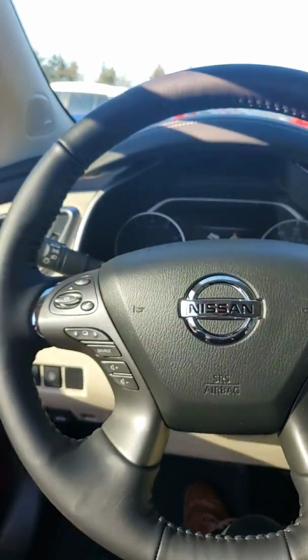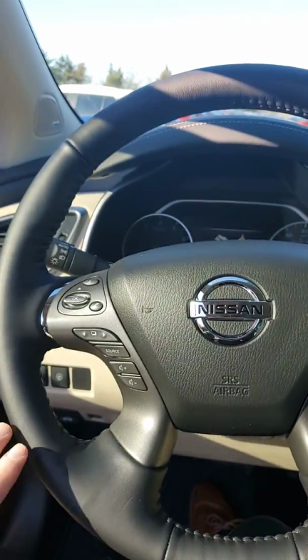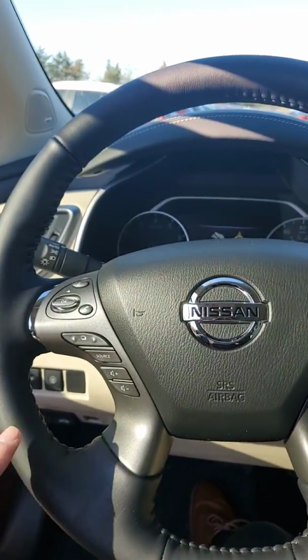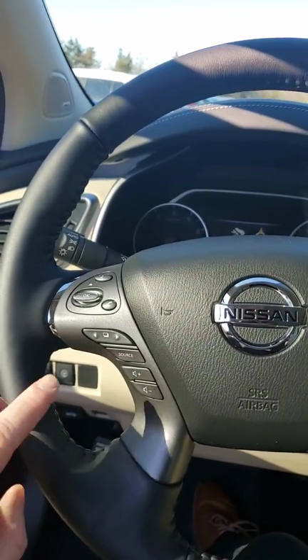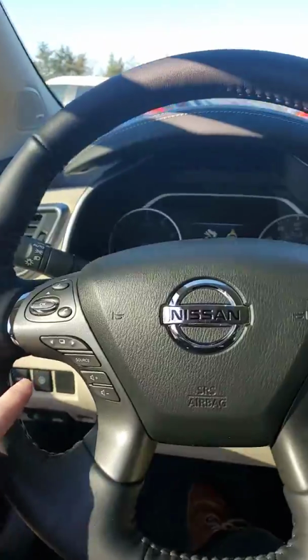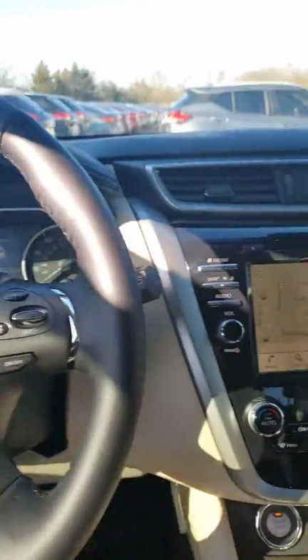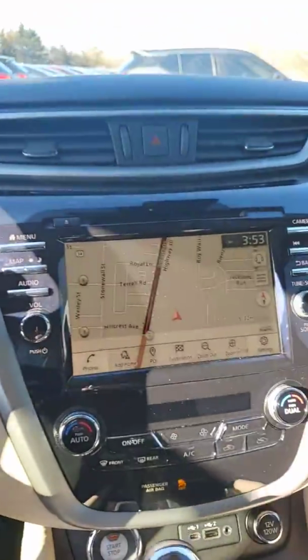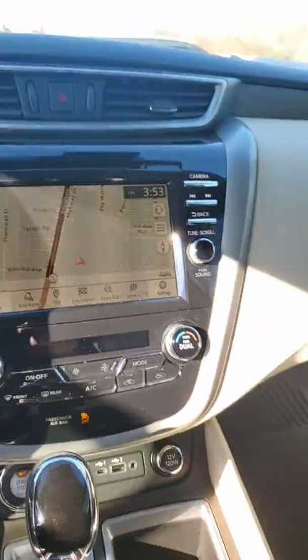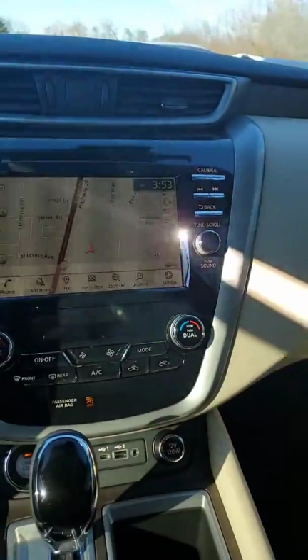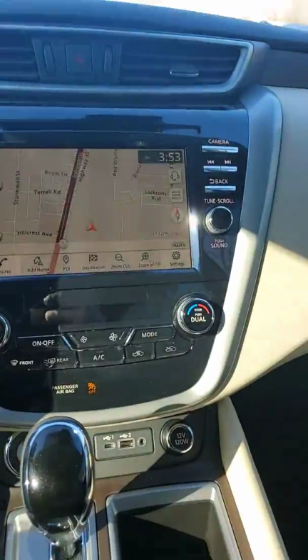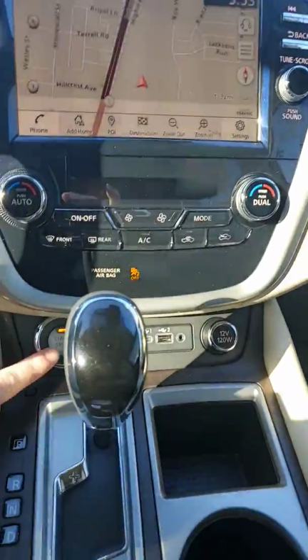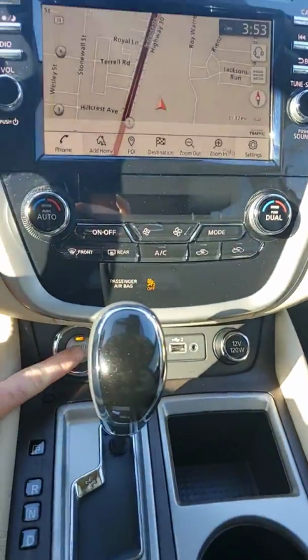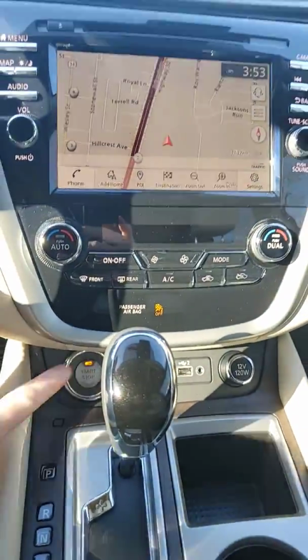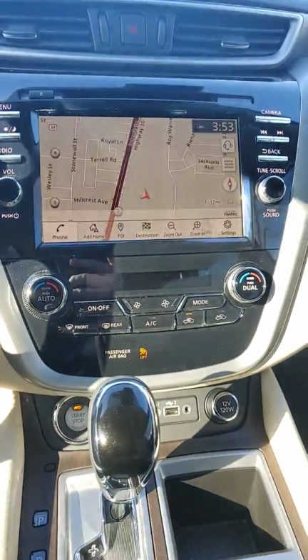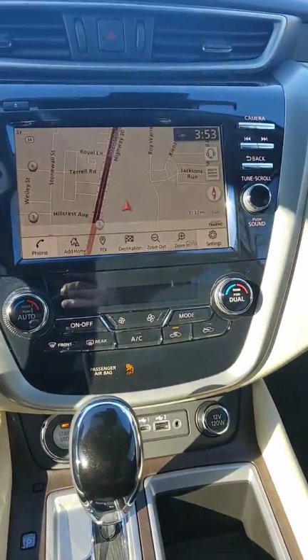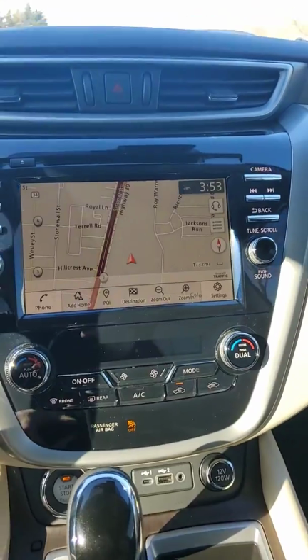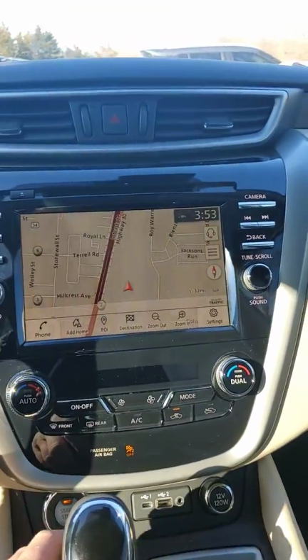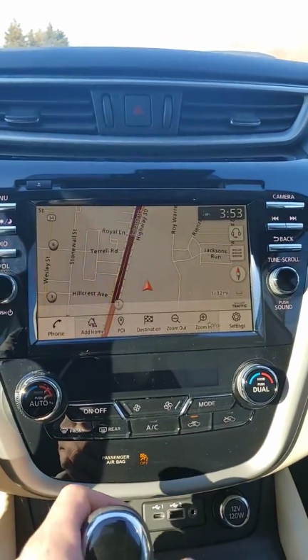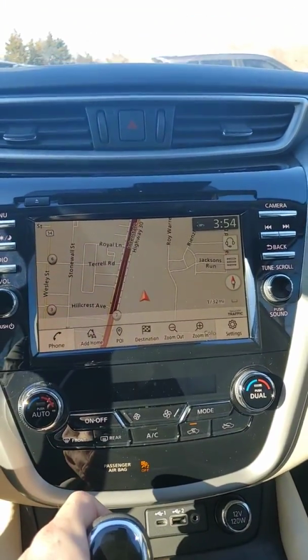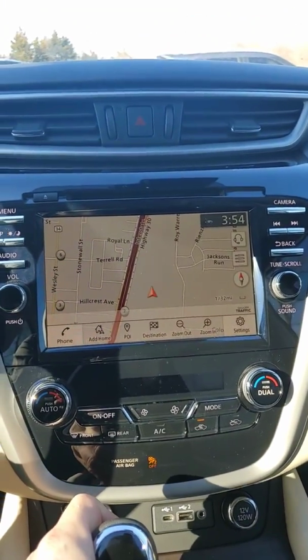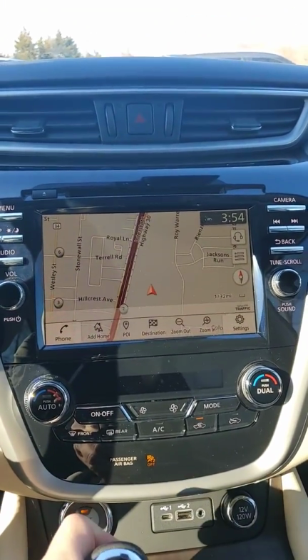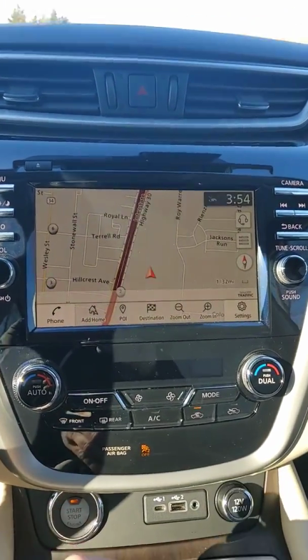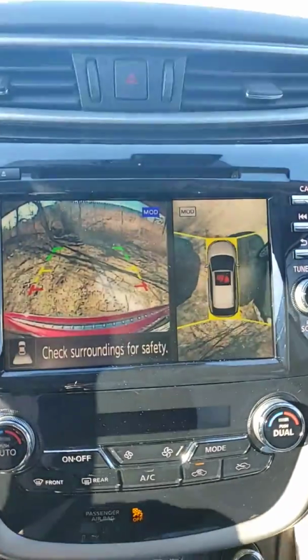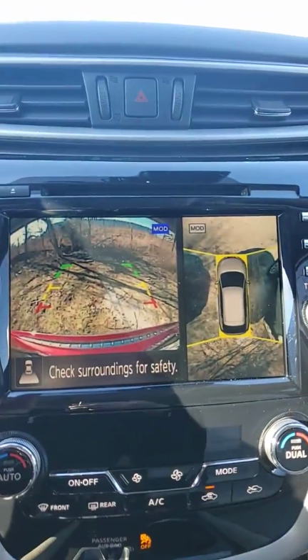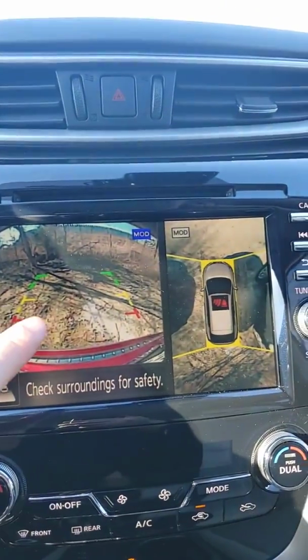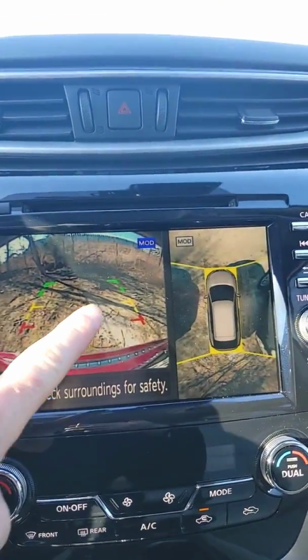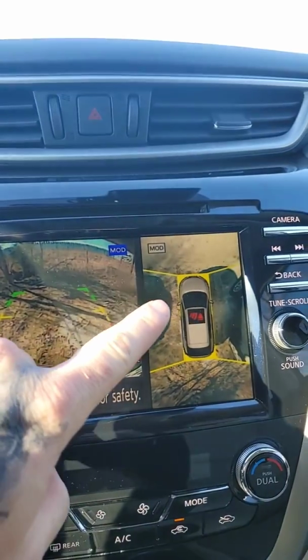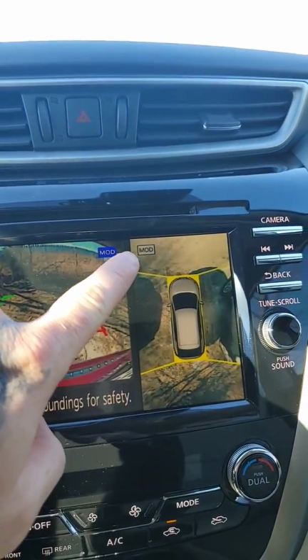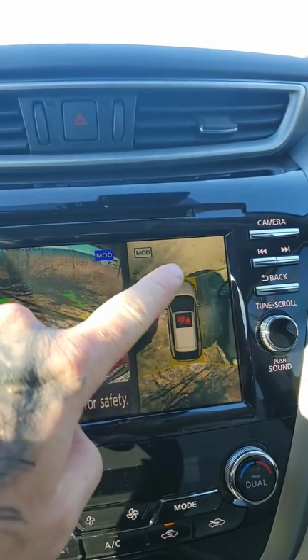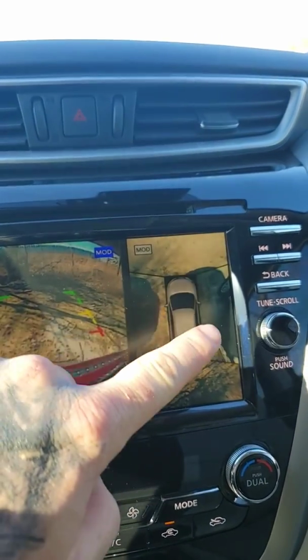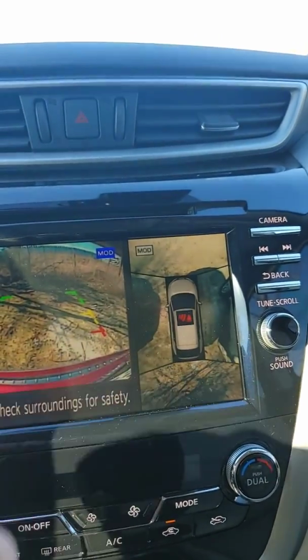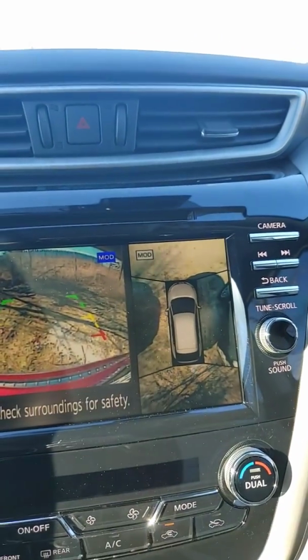You're also going to have Bluetooth audio and navigation. This vehicle is a push start. Not only does it have your backup camera, but you have a full 360-degree view around the vehicle.